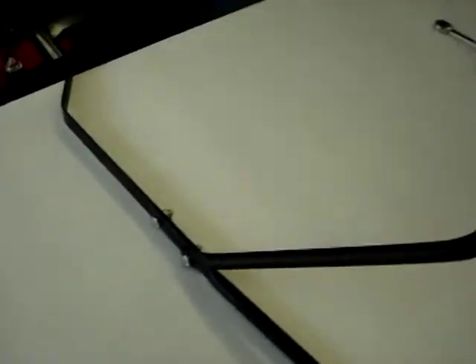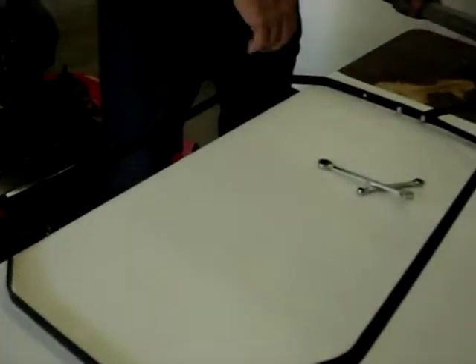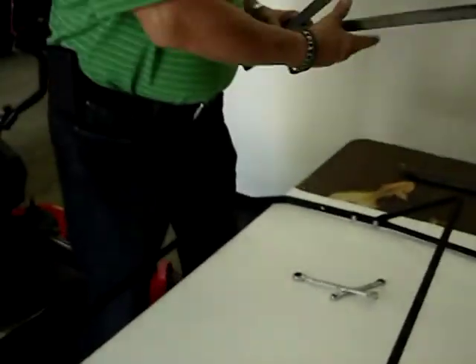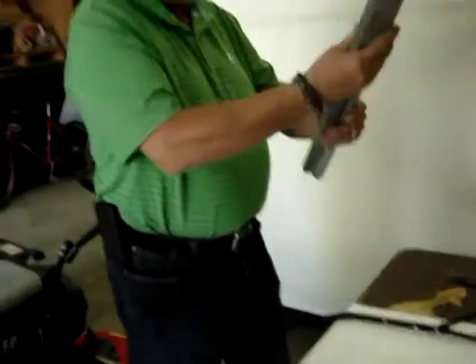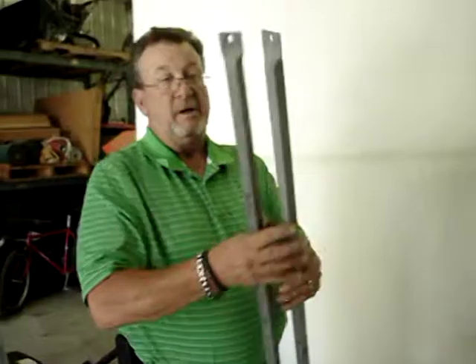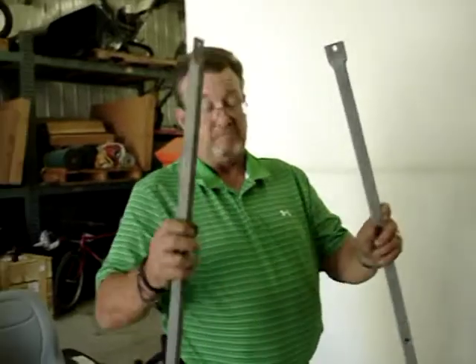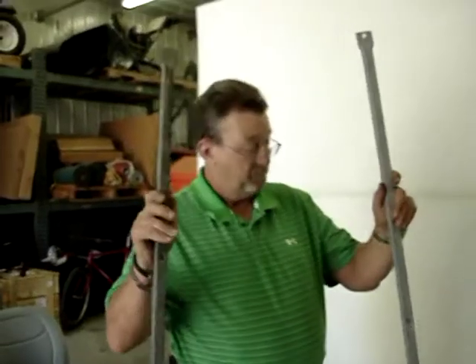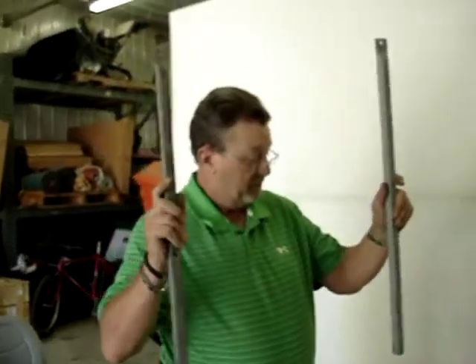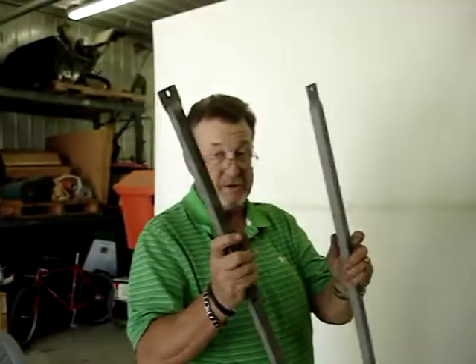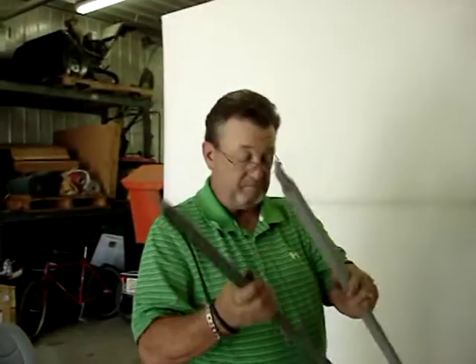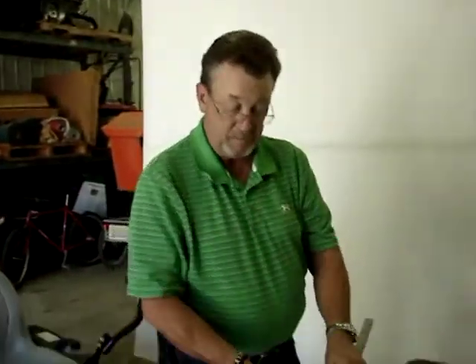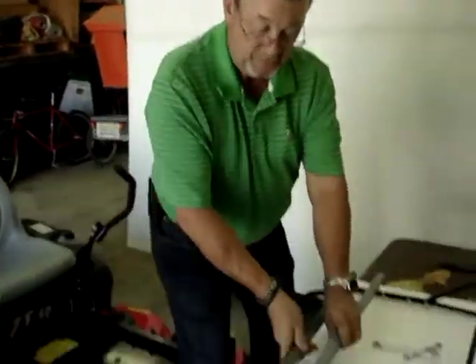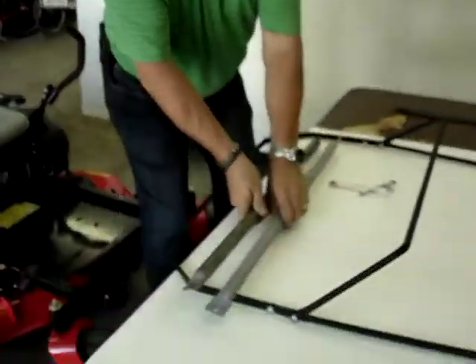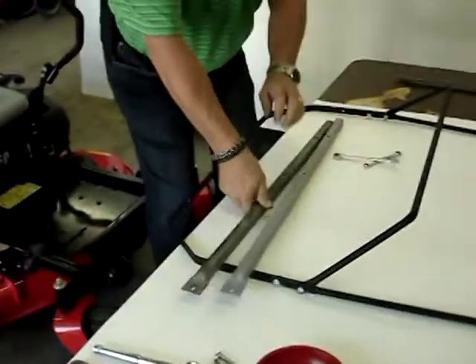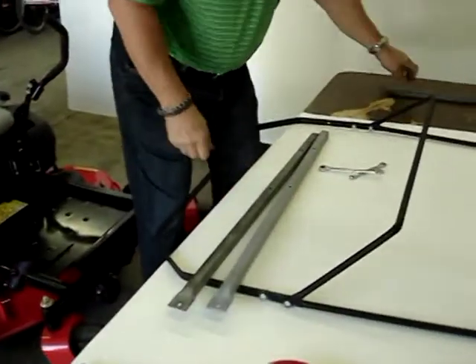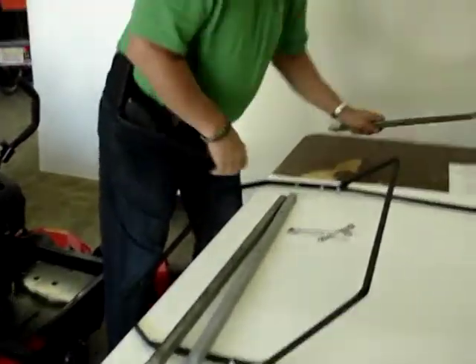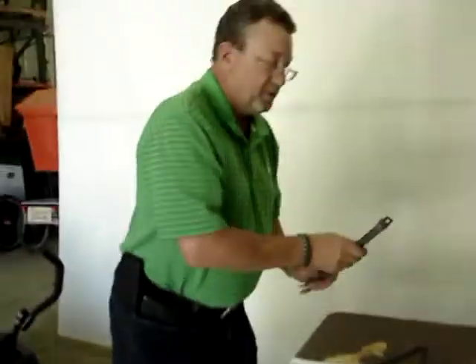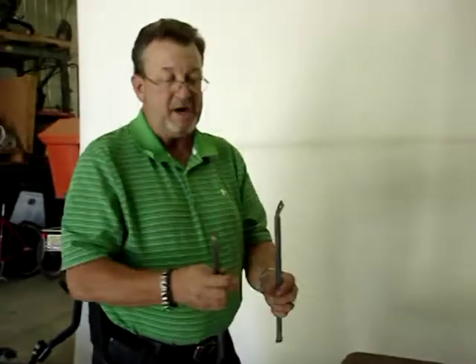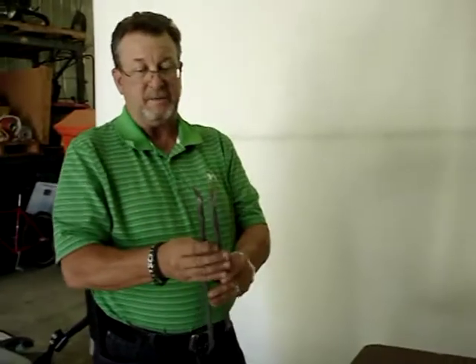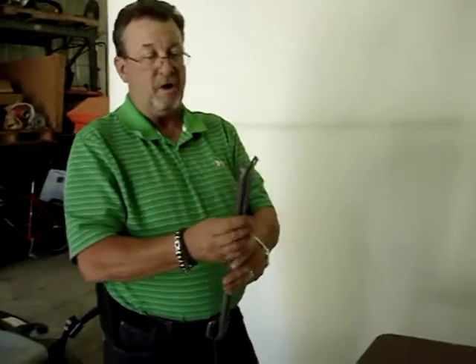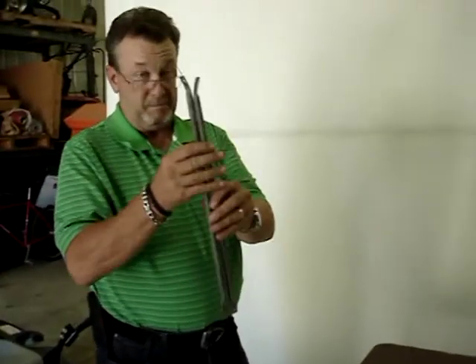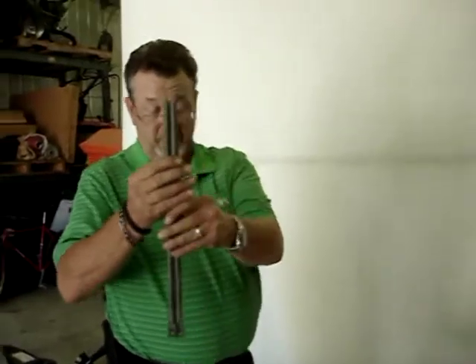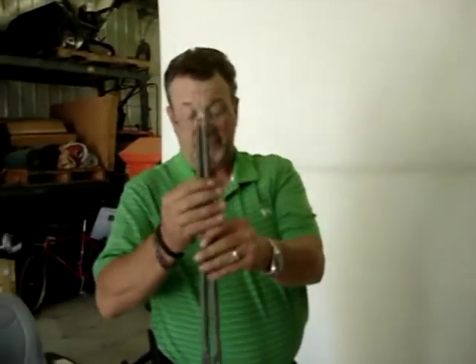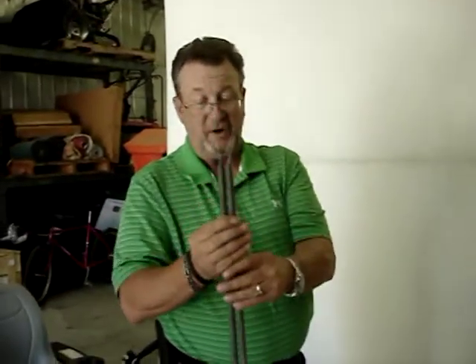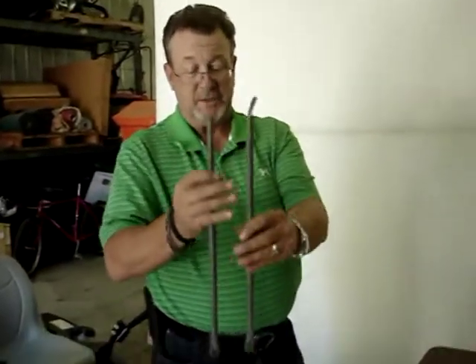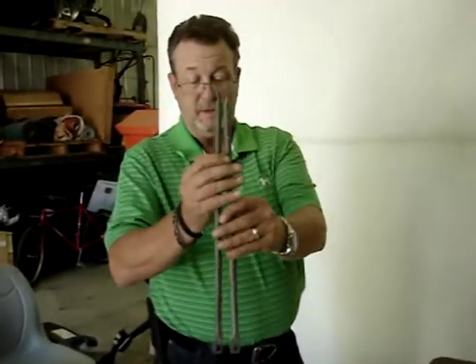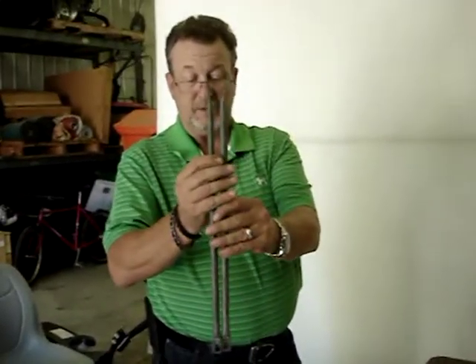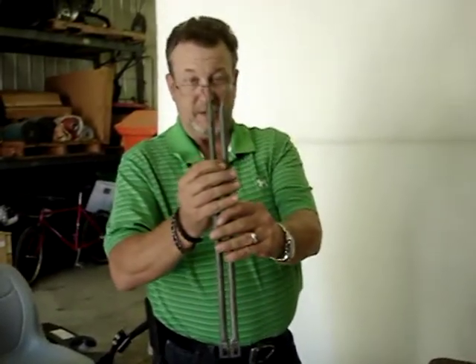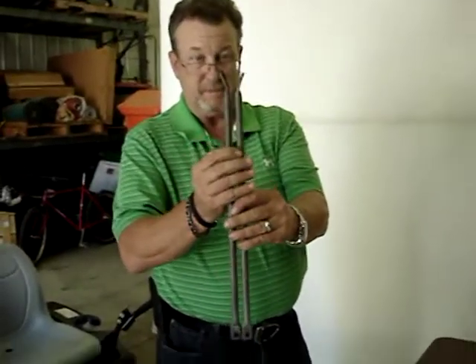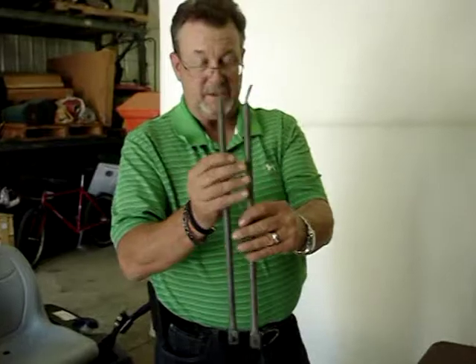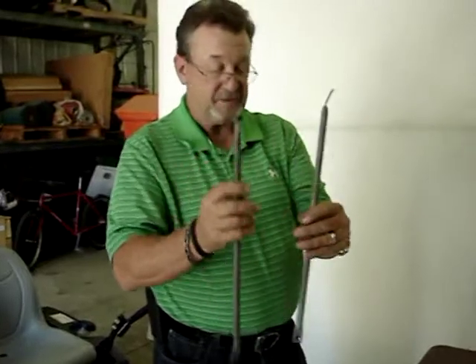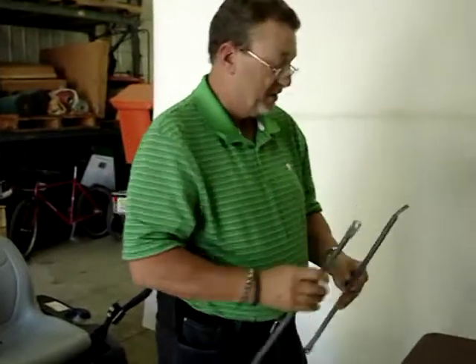Now, rear post. These are the same — left or right, there's no difference. The braces are flip-flops, as you can see. There's a left side and a right side.